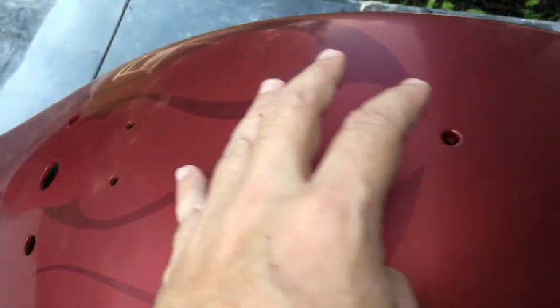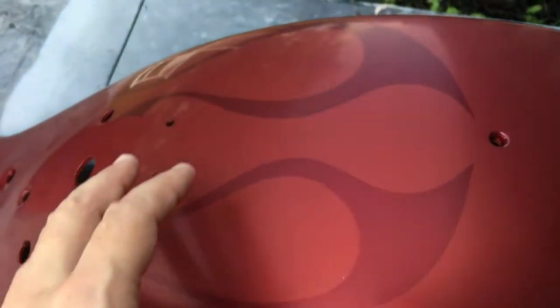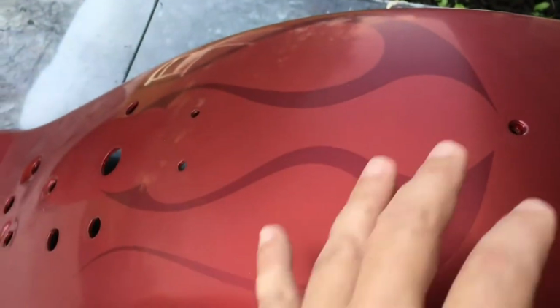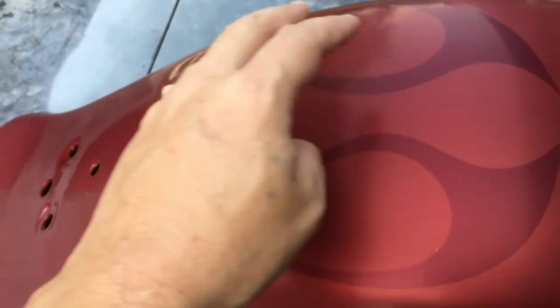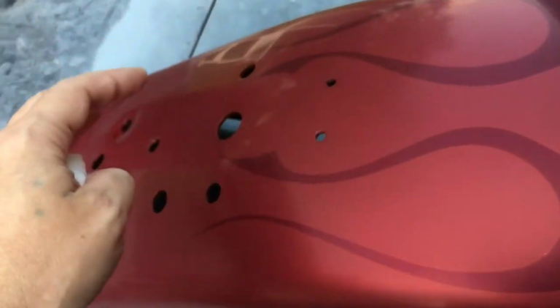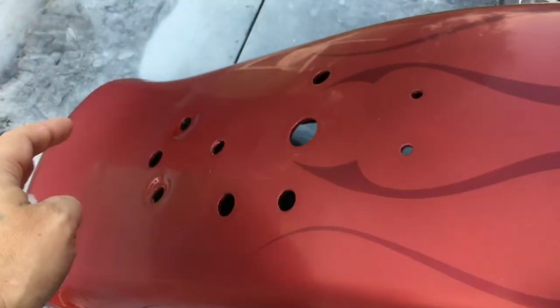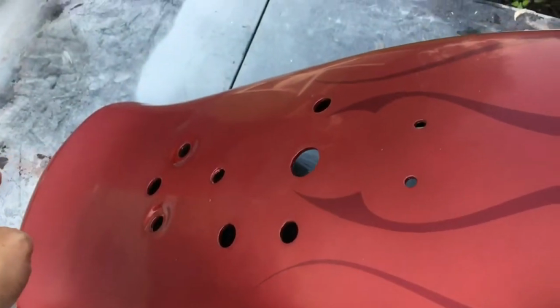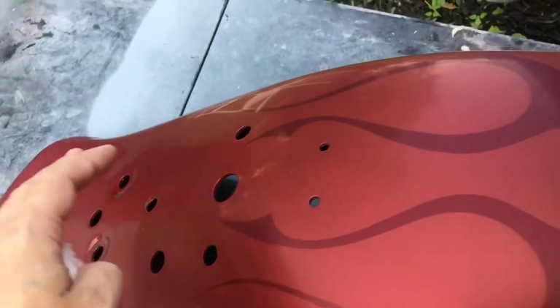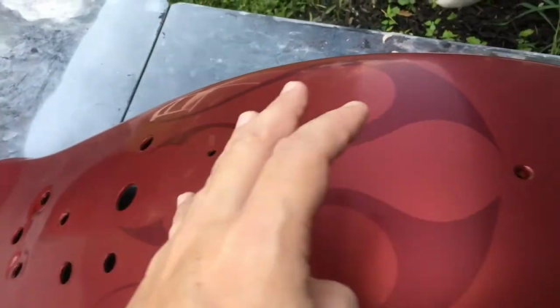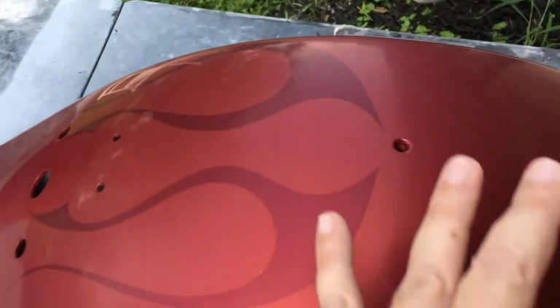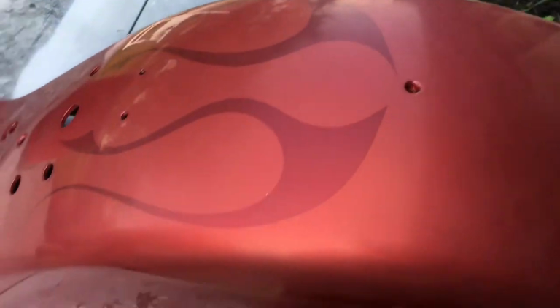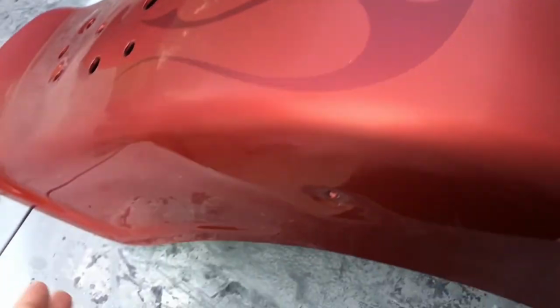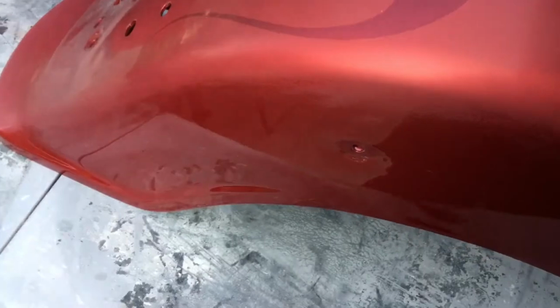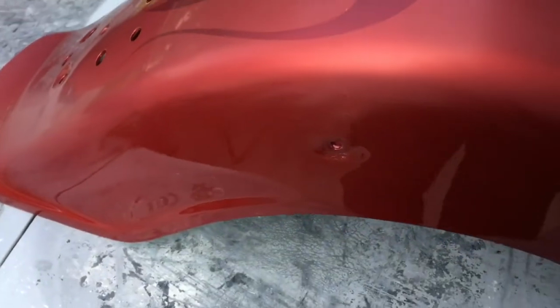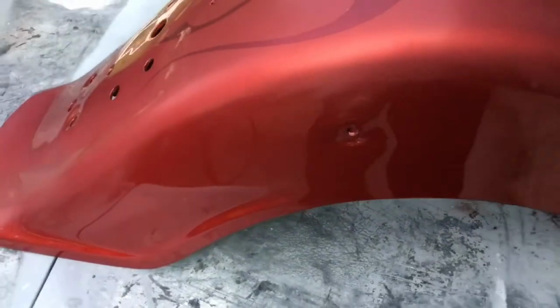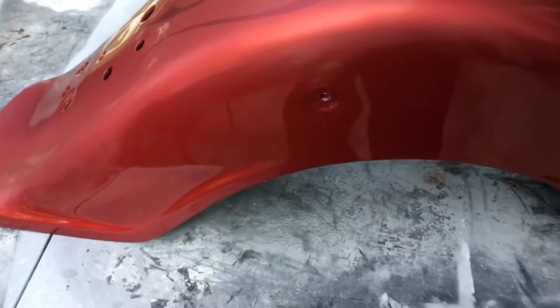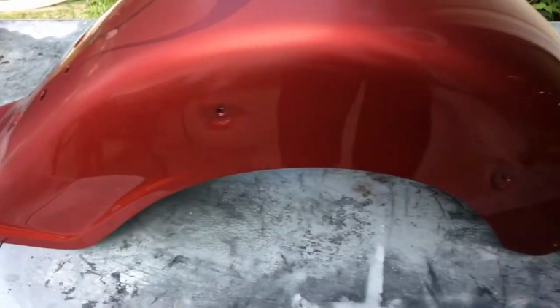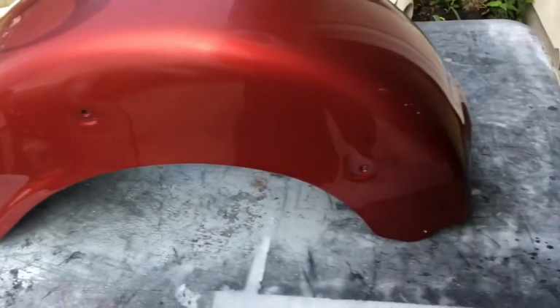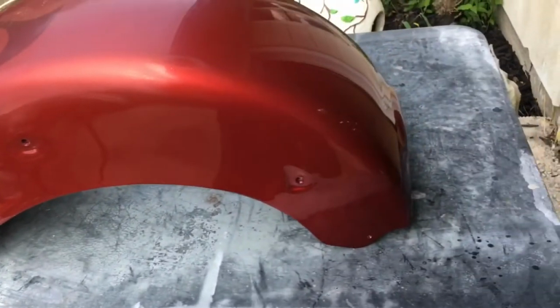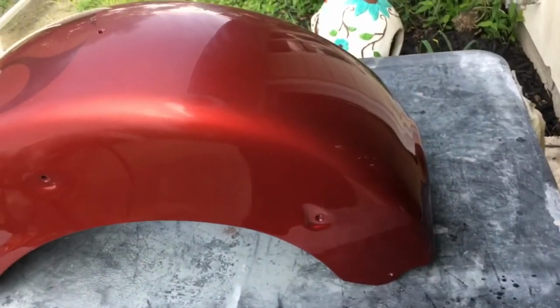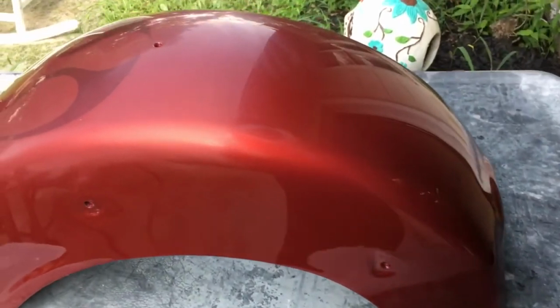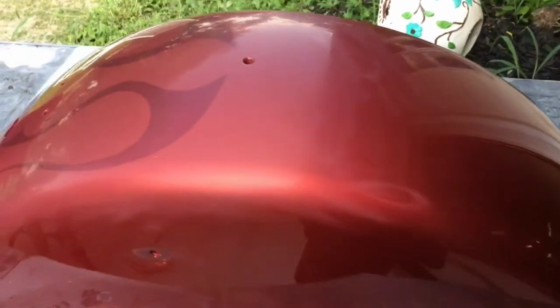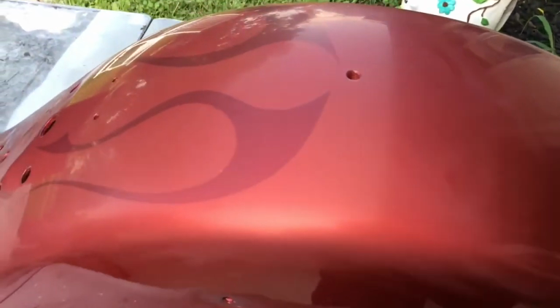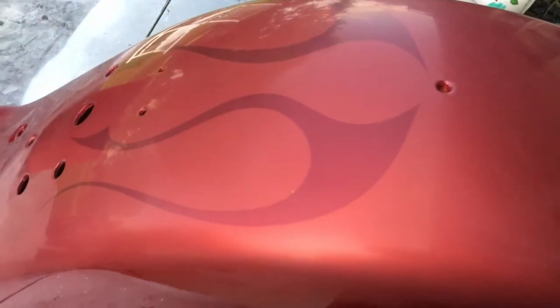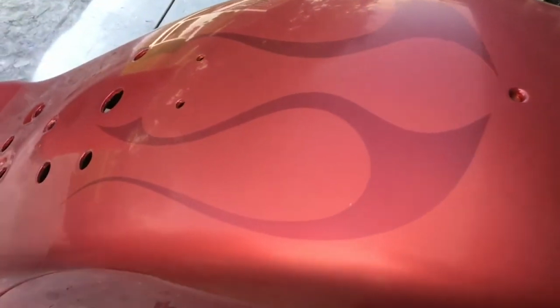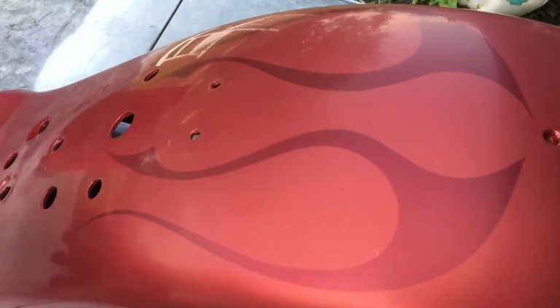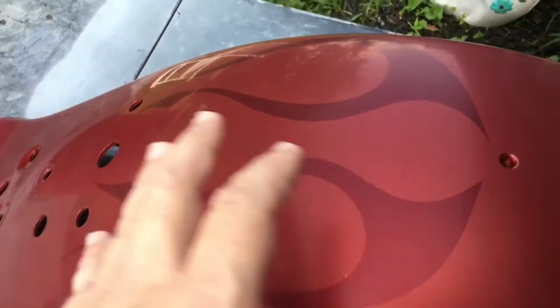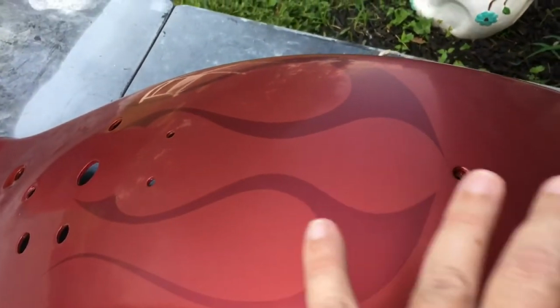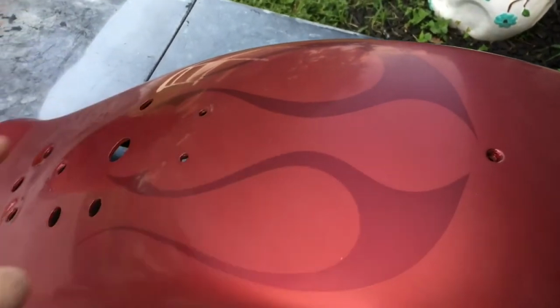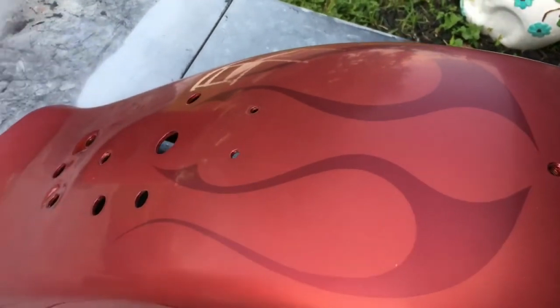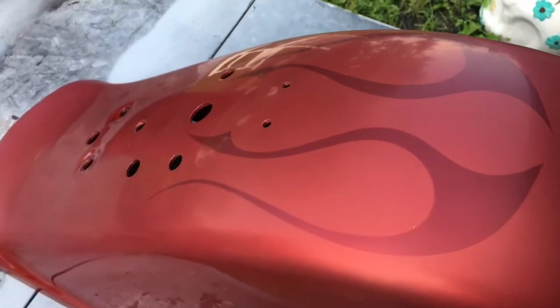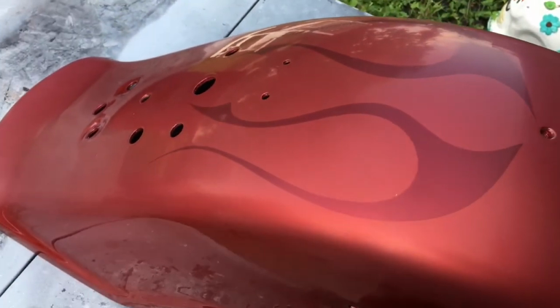Right here, from here to the bottom, this is where we're going to see it. The sides are going to be mostly covered up — they look pretty good. We're going to concentrate on this top area right here; we're going to polish that.